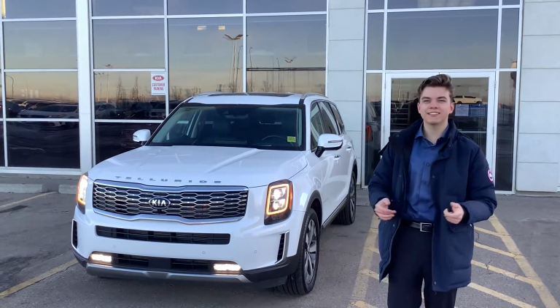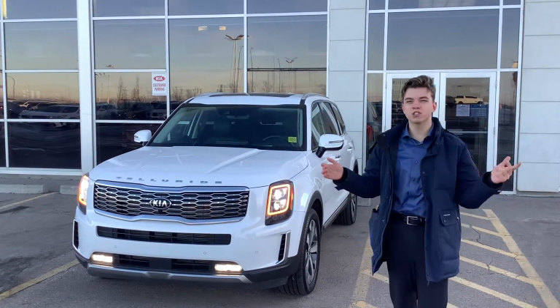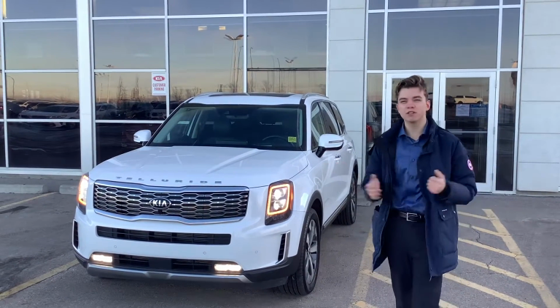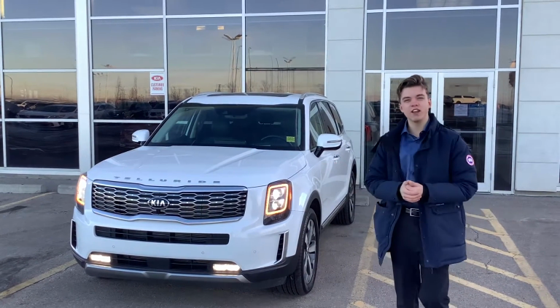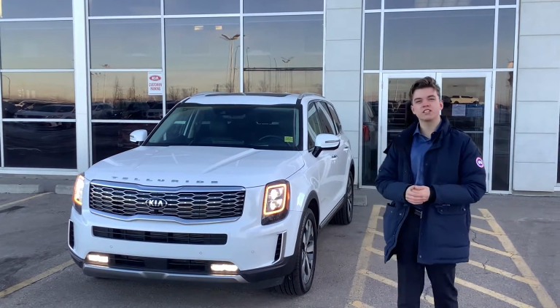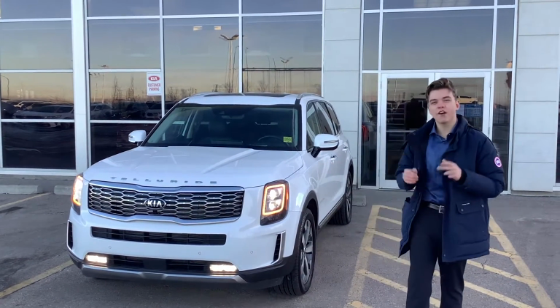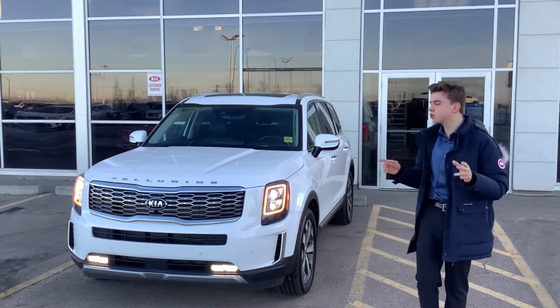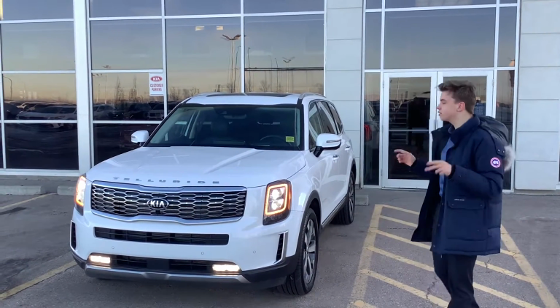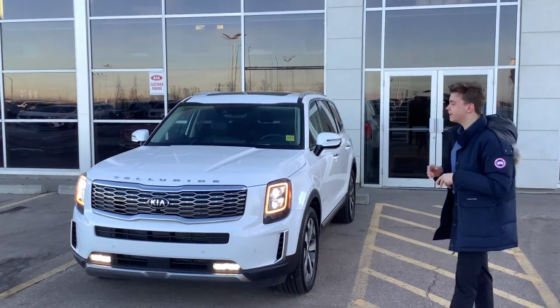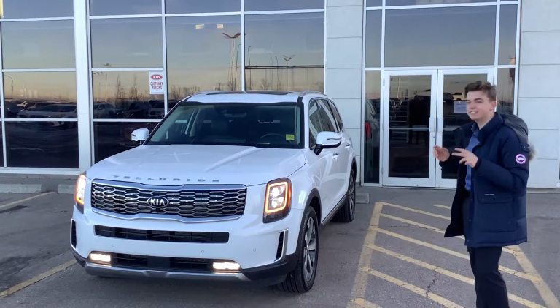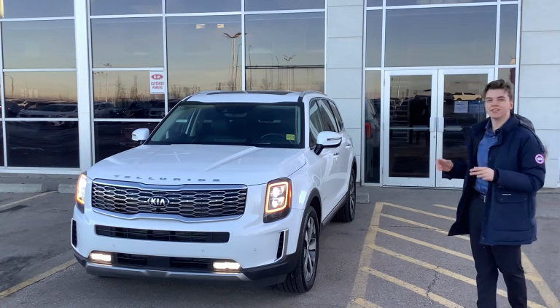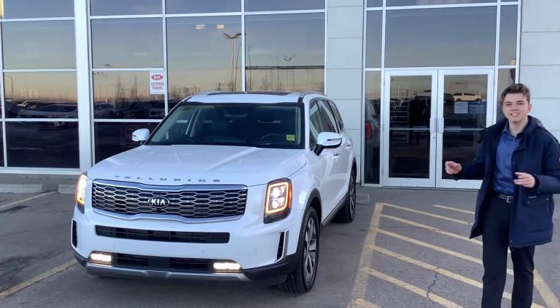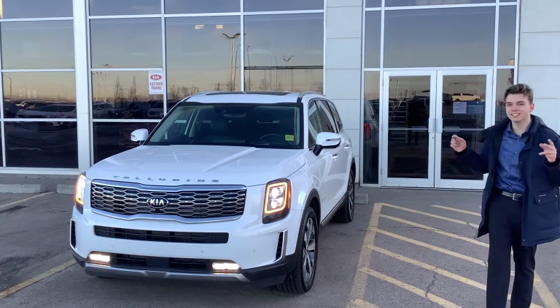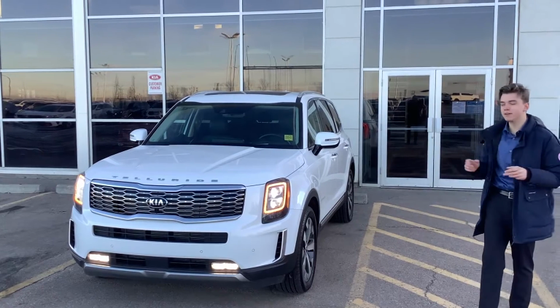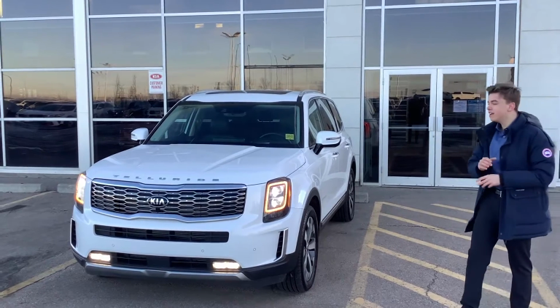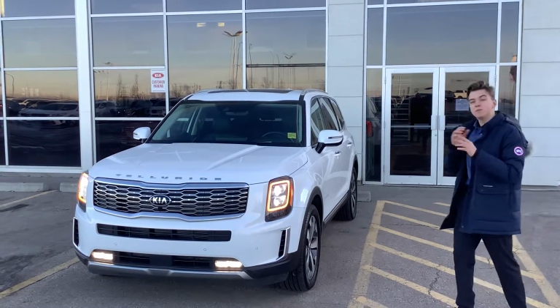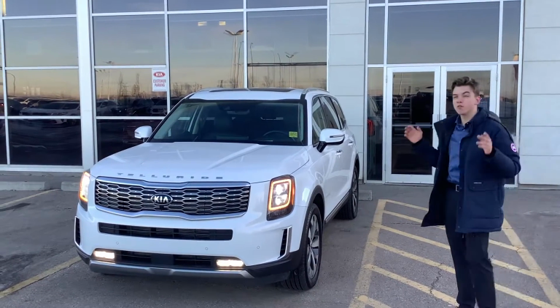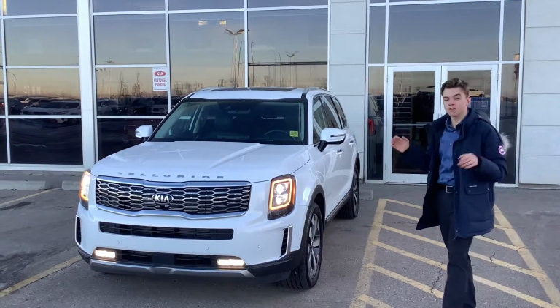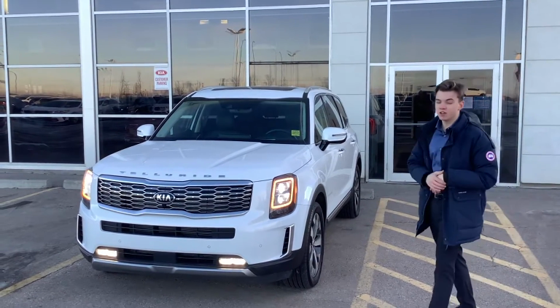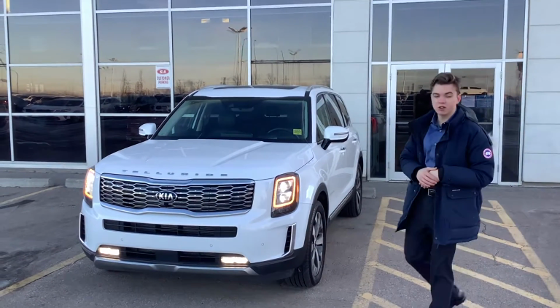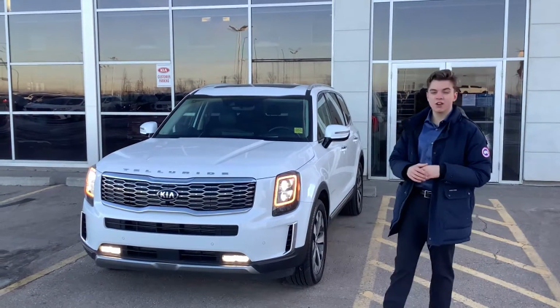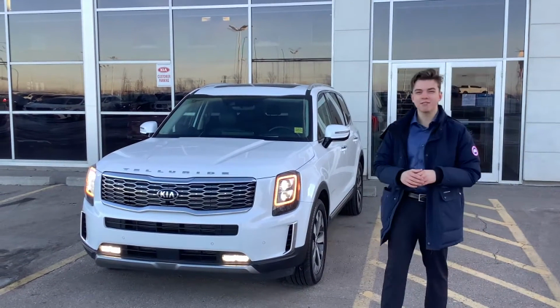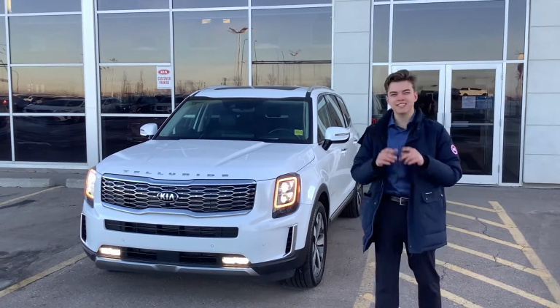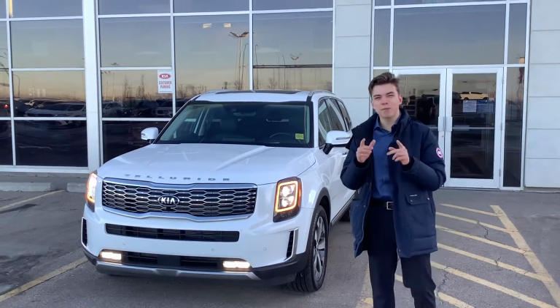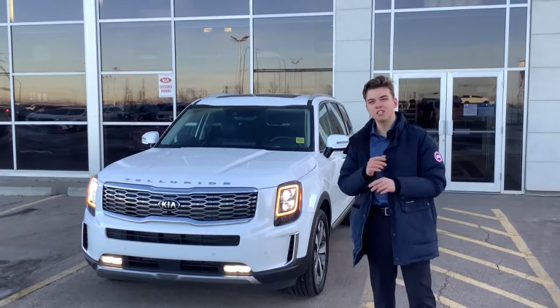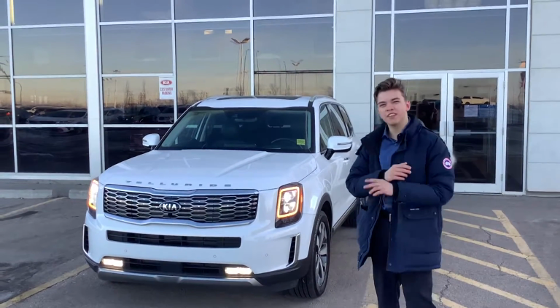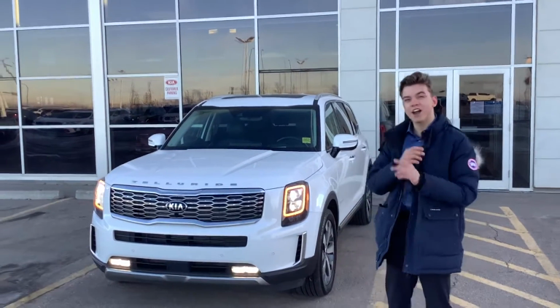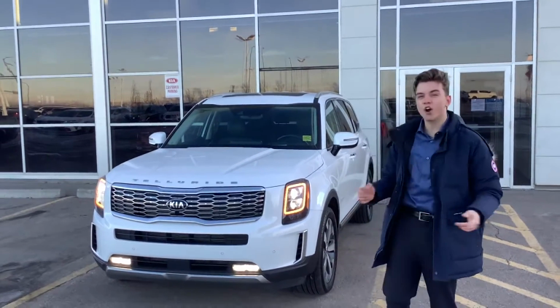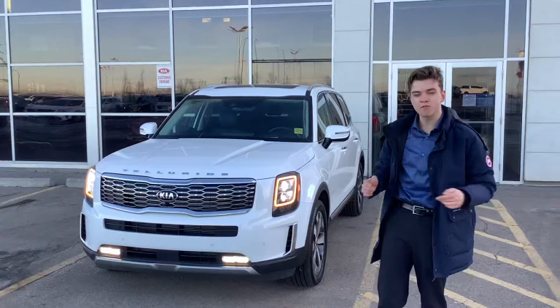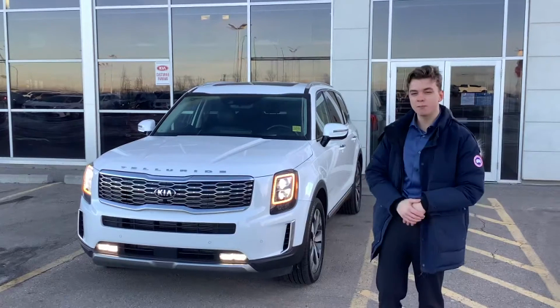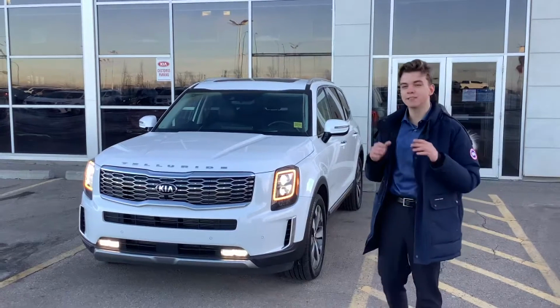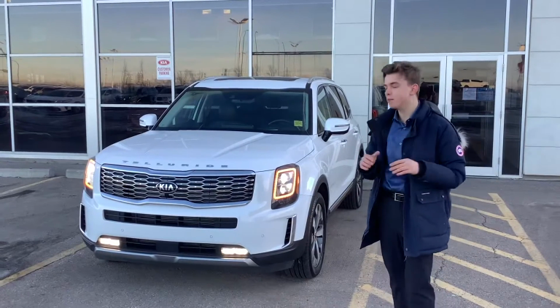I'd like to thank you so much for your interest in our 2020 Kia Telluride SX Limited. It's a beautiful, beautiful vehicle, currently ranked as the number one SUV in the entire automotive marketplace at the moment.